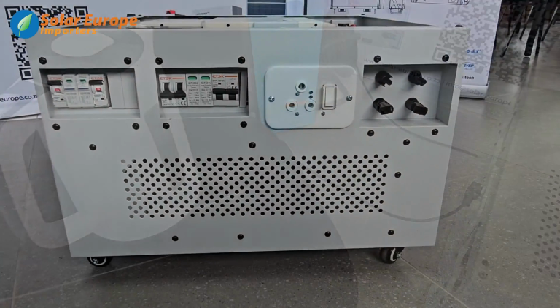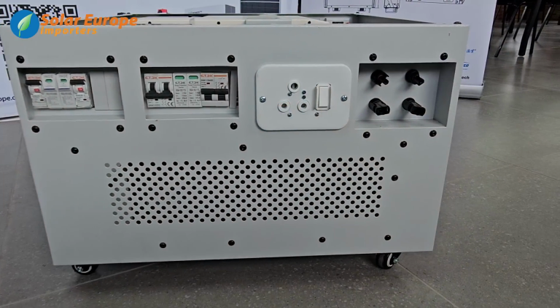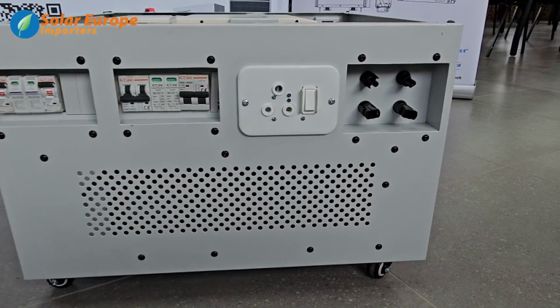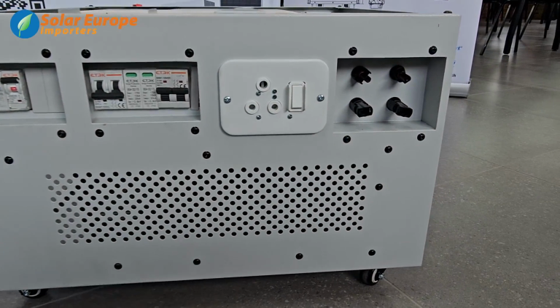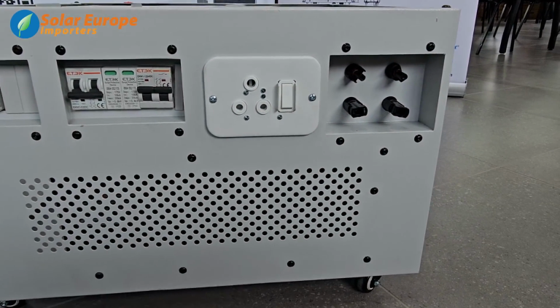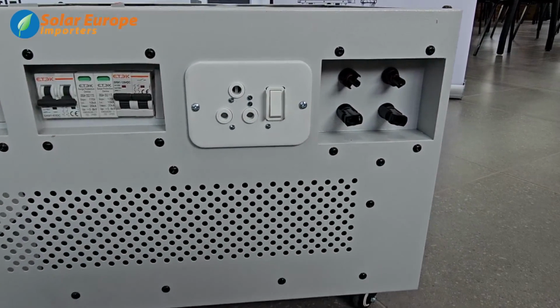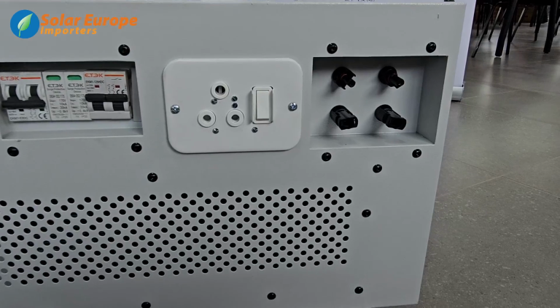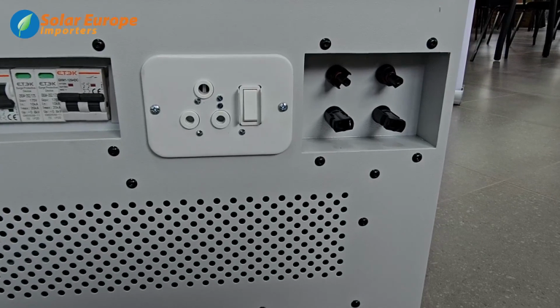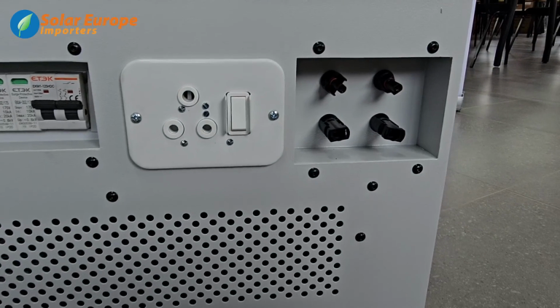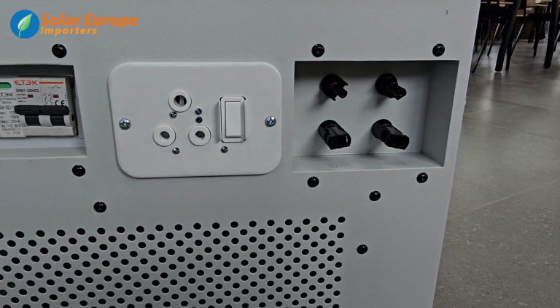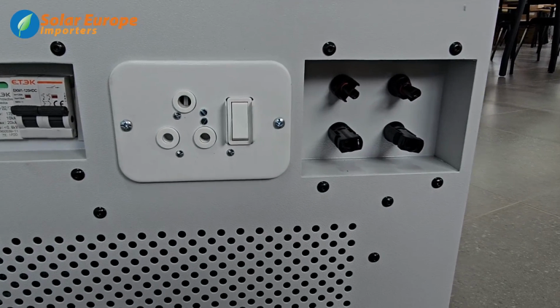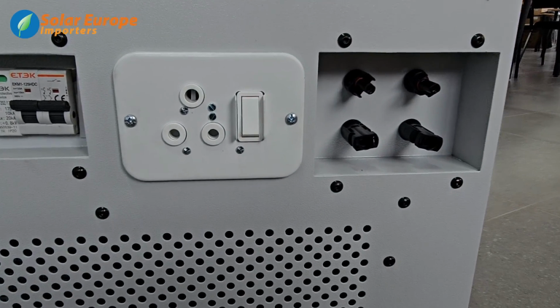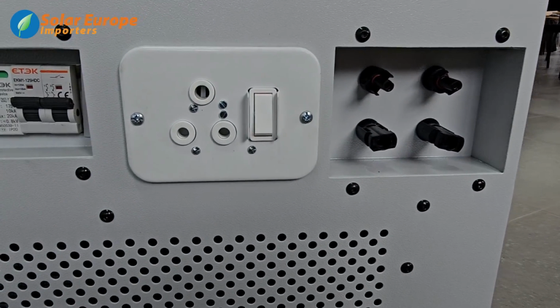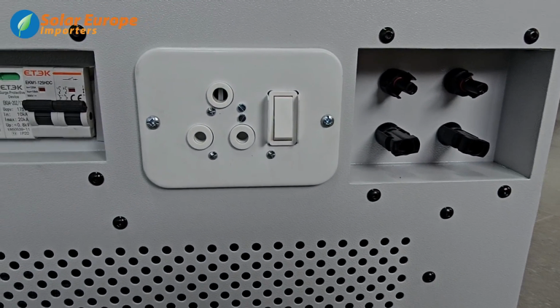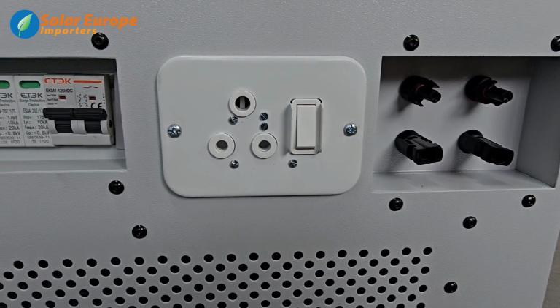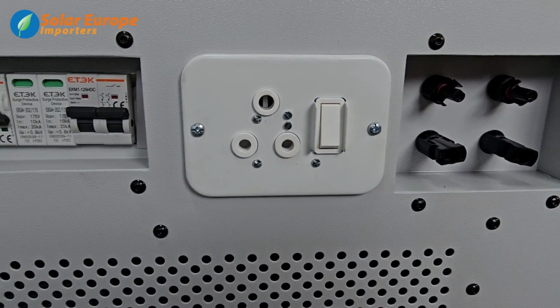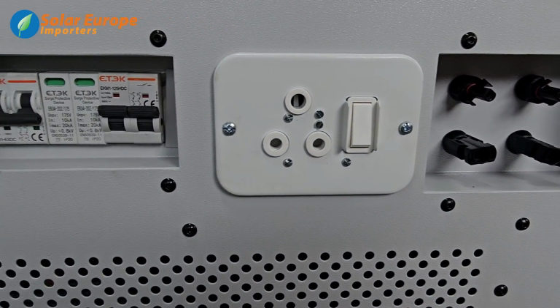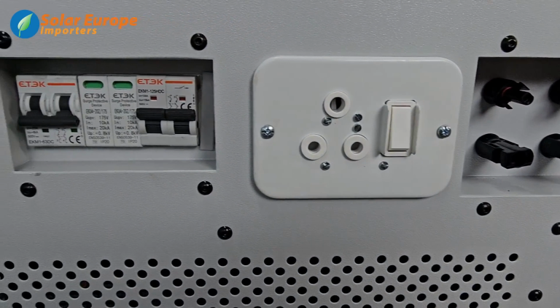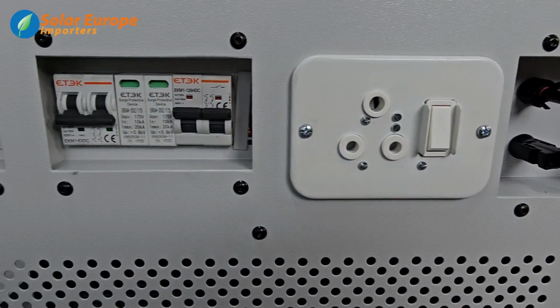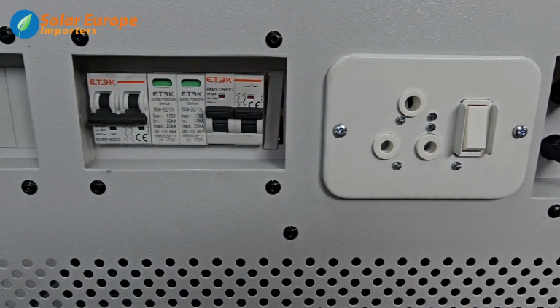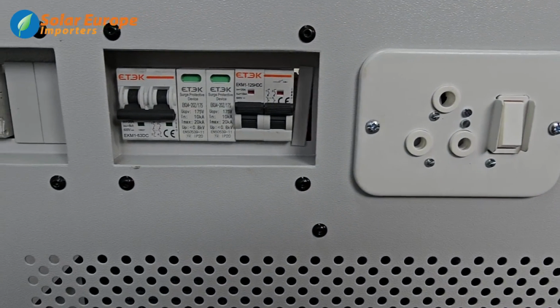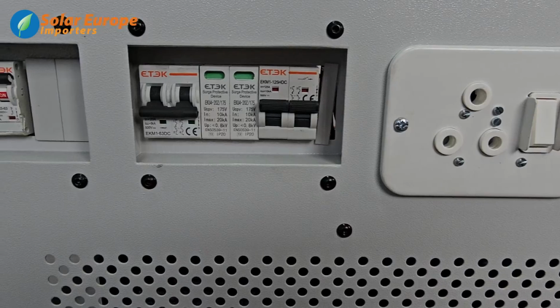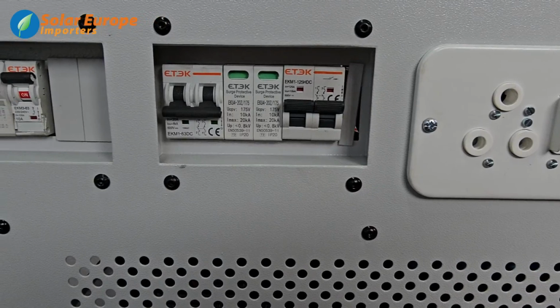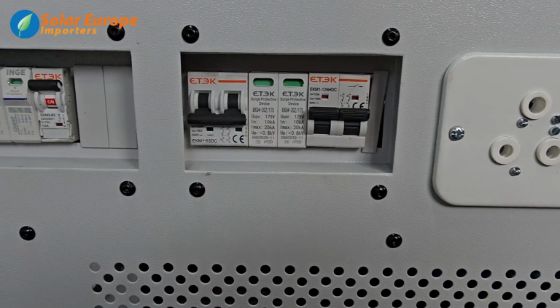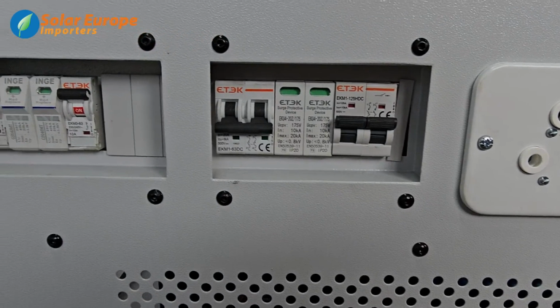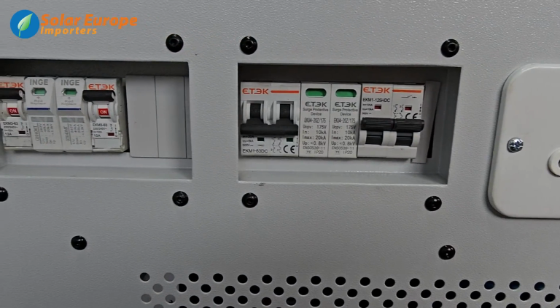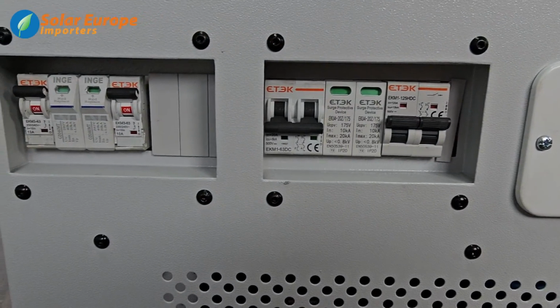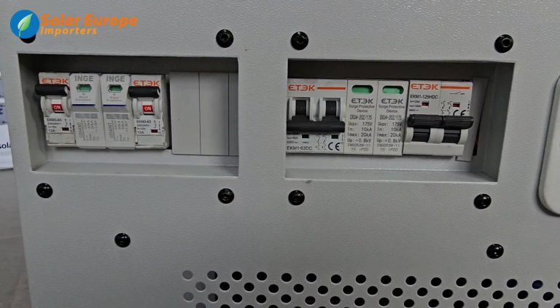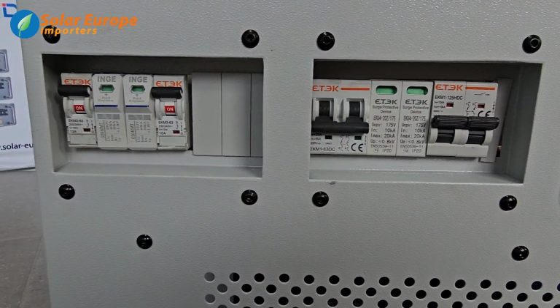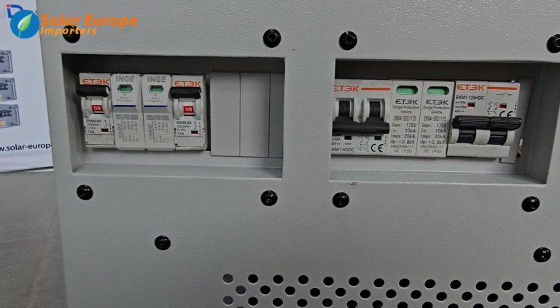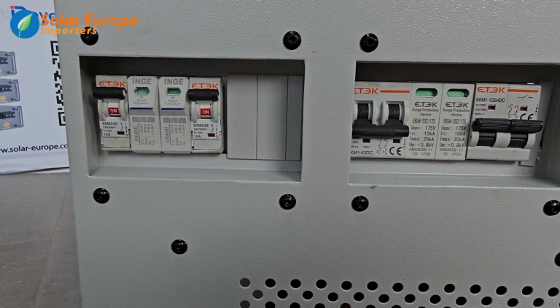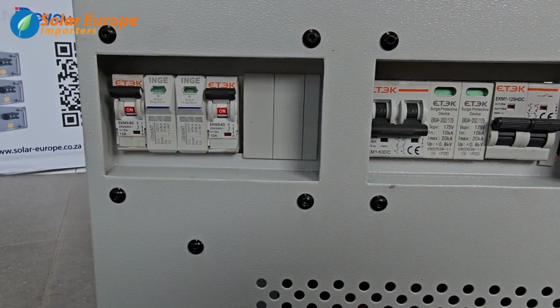For even more efficiency, the Lamoon Portable Power Station features the expandability to add solar panels. This will allow you to save on your electricity bill by harnessing the power of the sun.